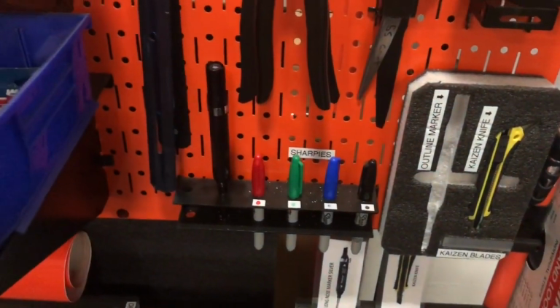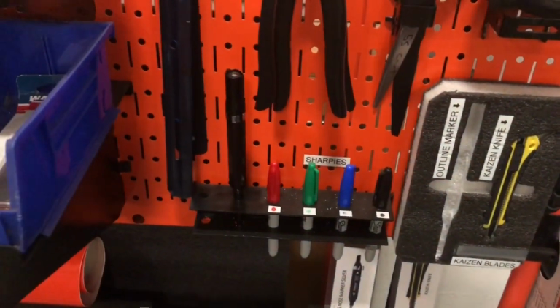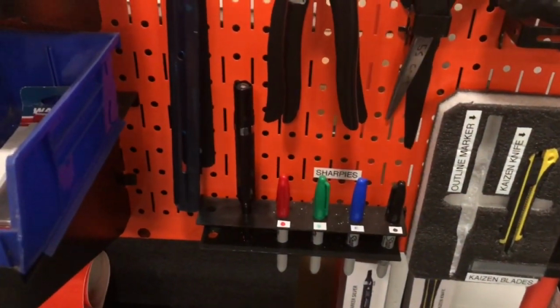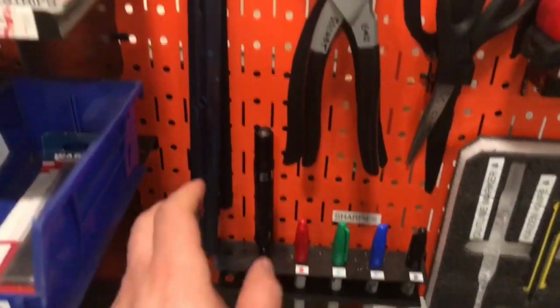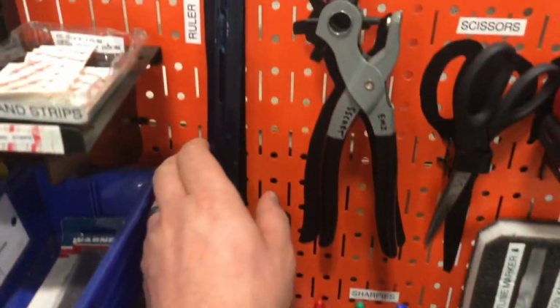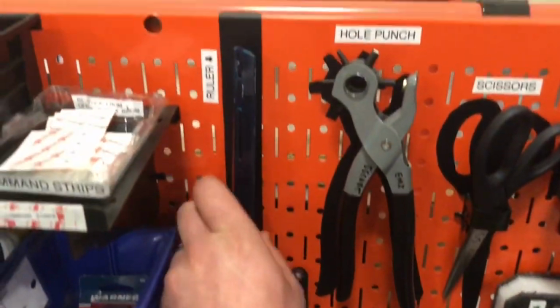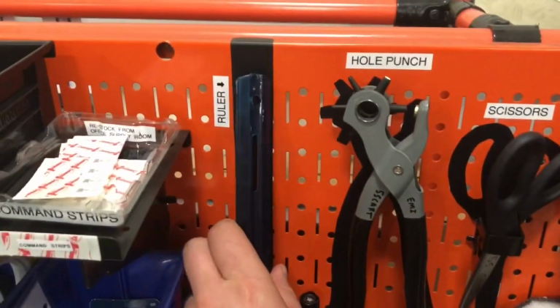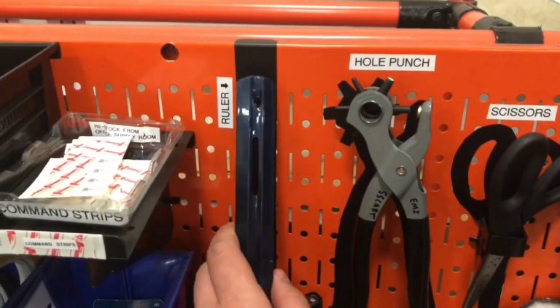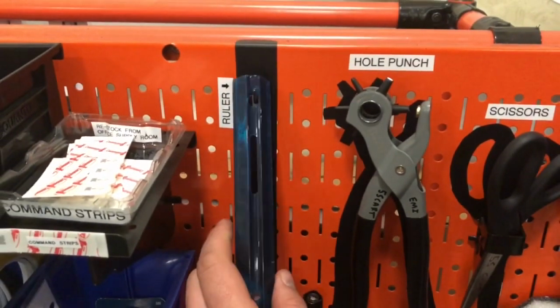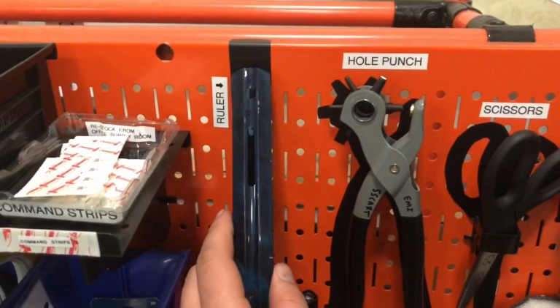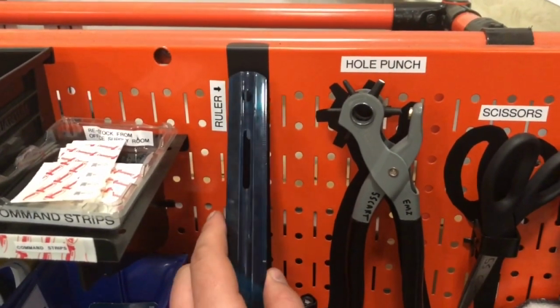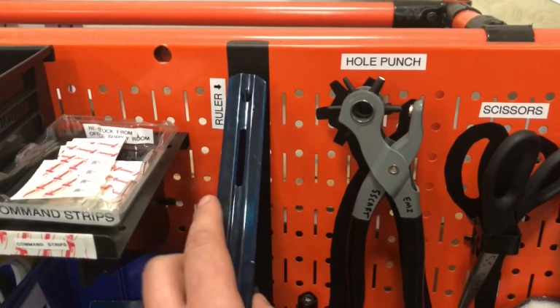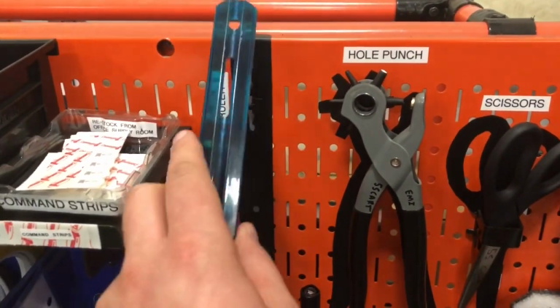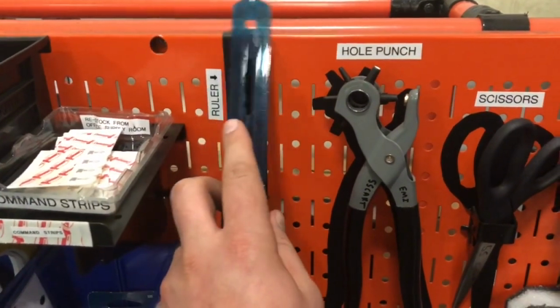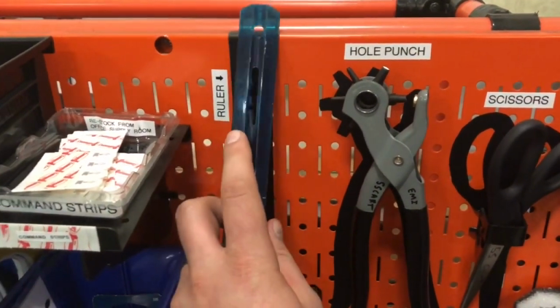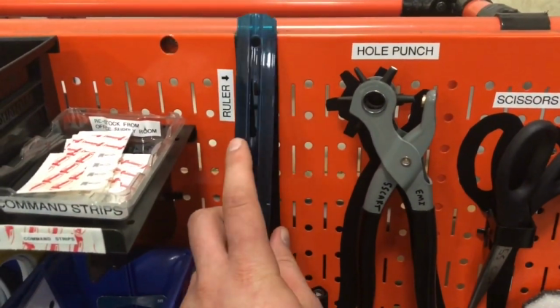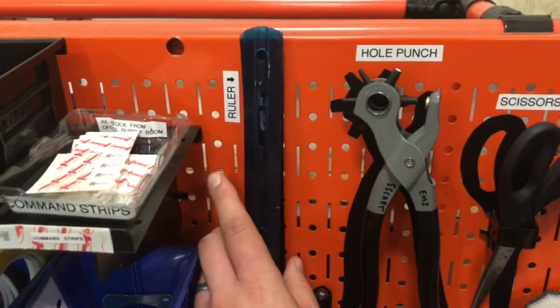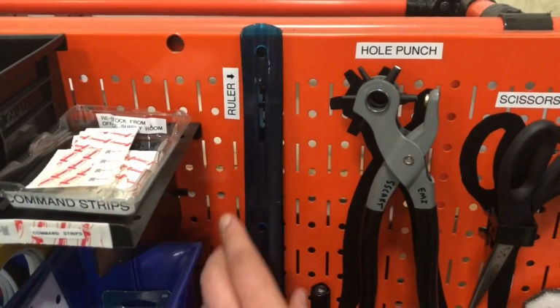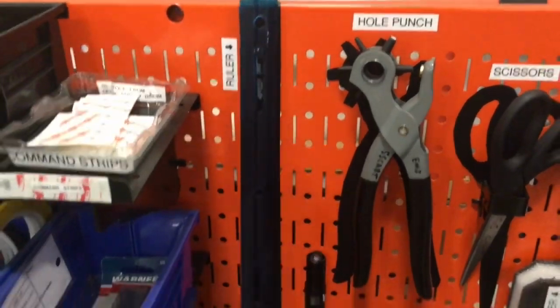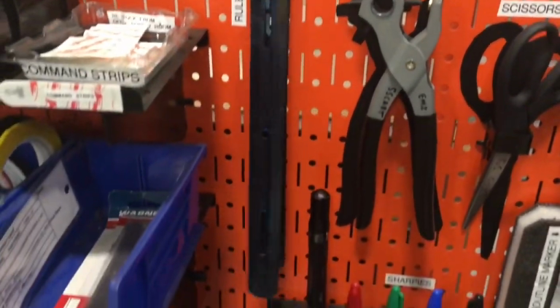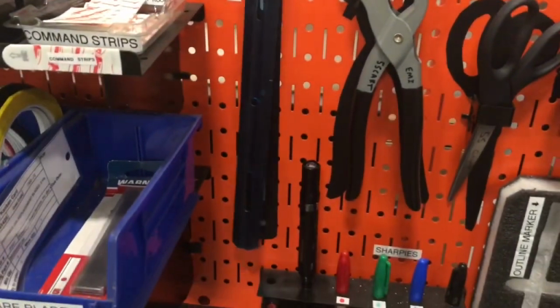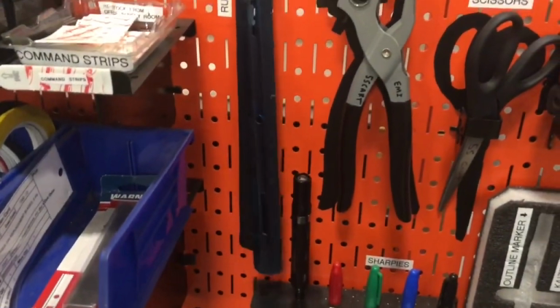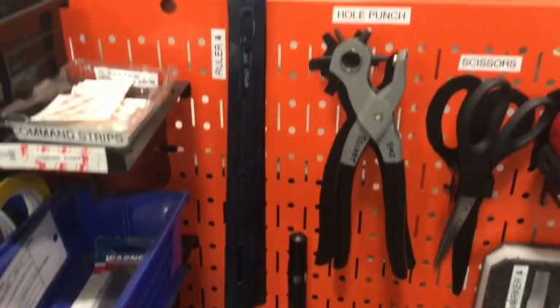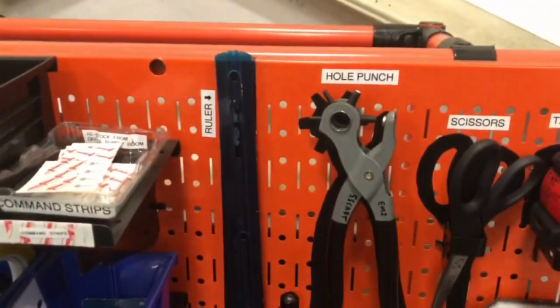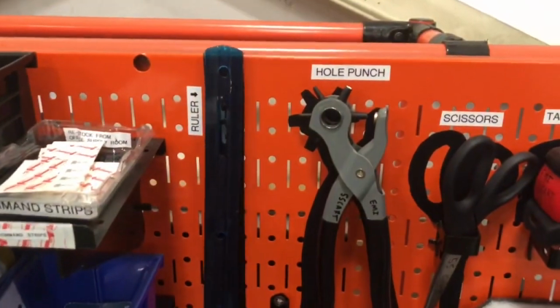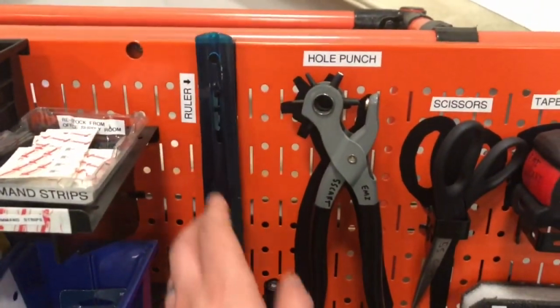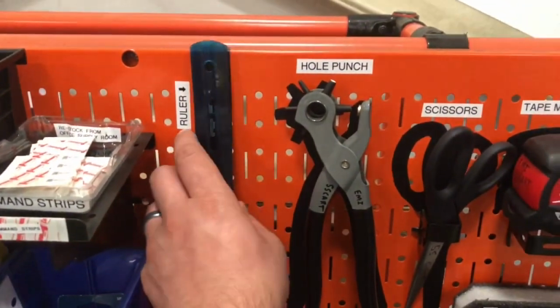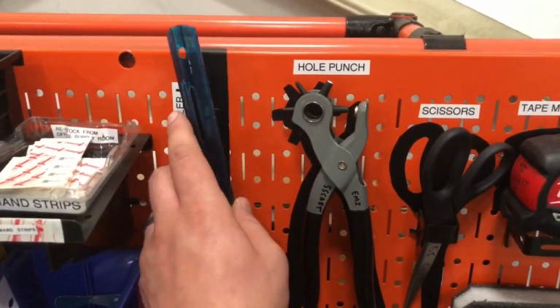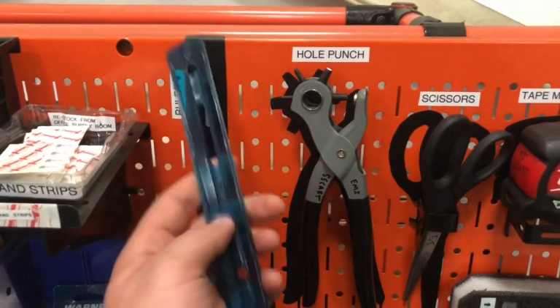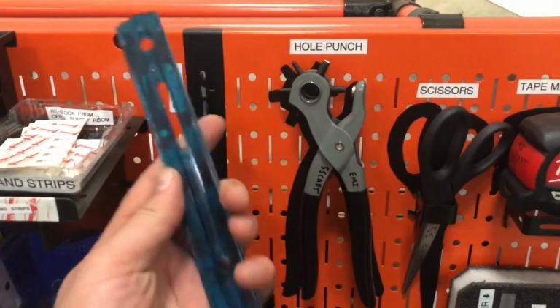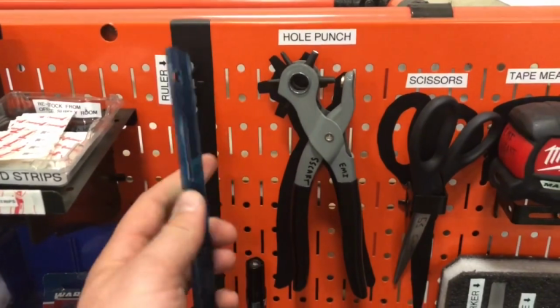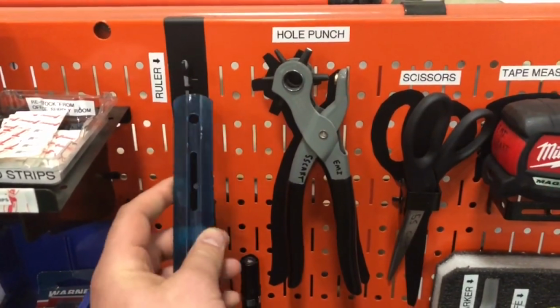The other issue is the ruler was getting hung on the wrong hole and it kind of doesn't really hang that well. So there's a couple of things we could do.